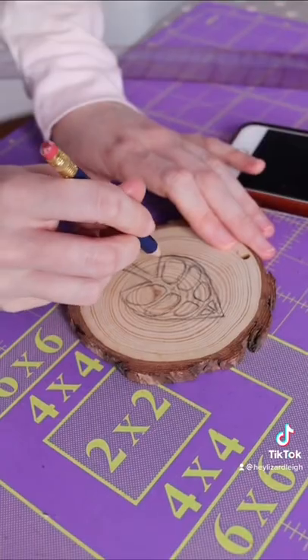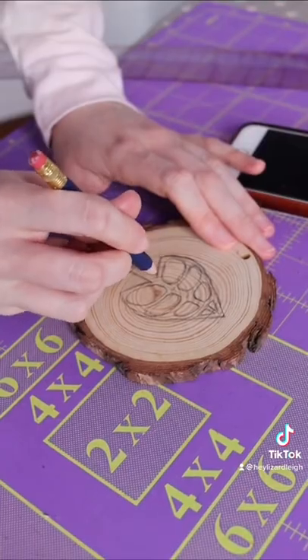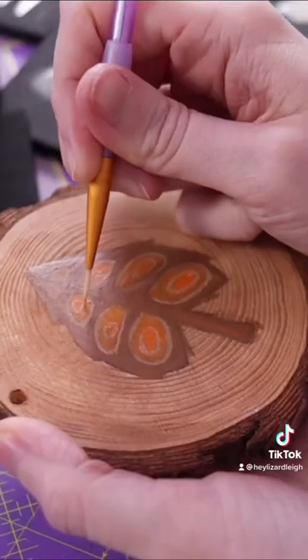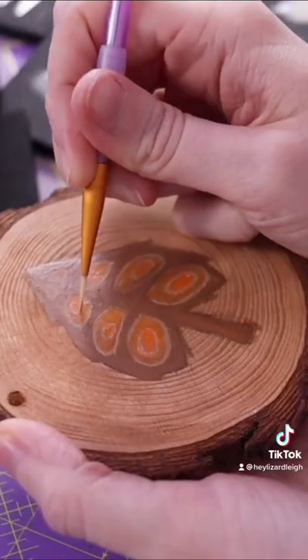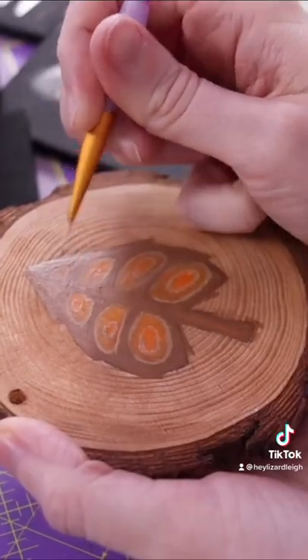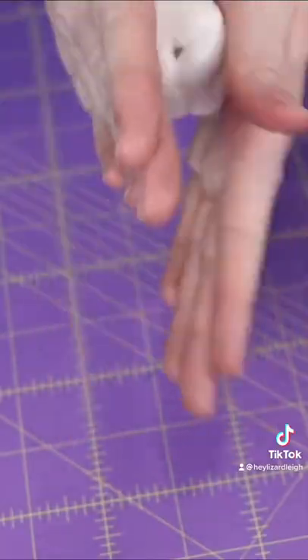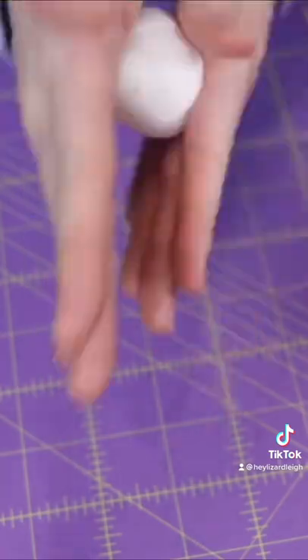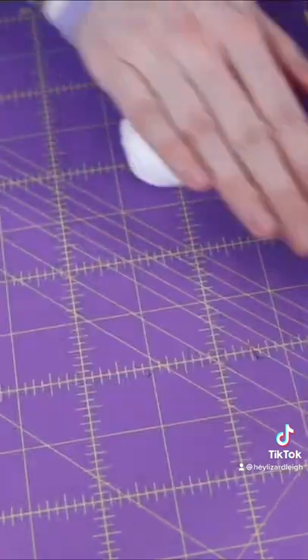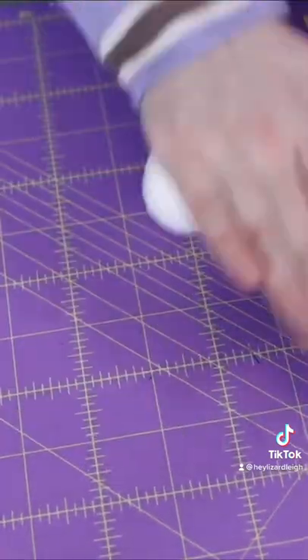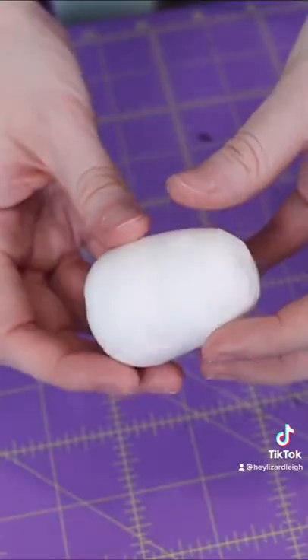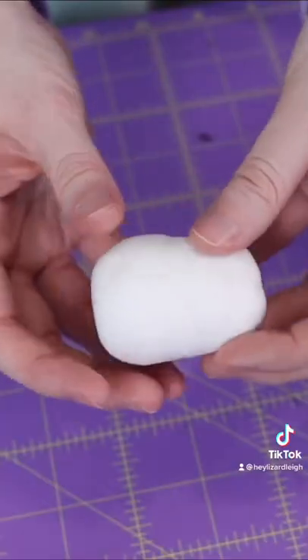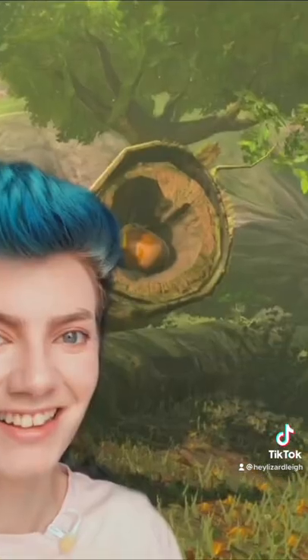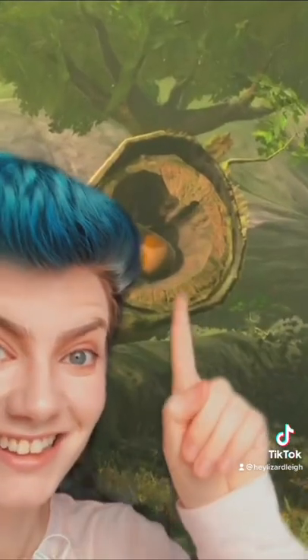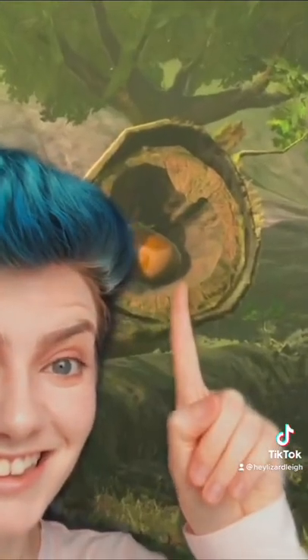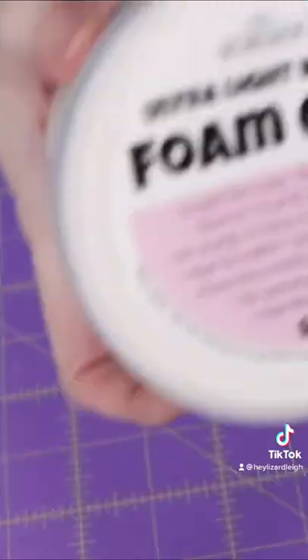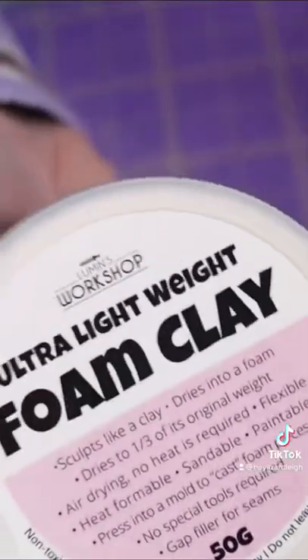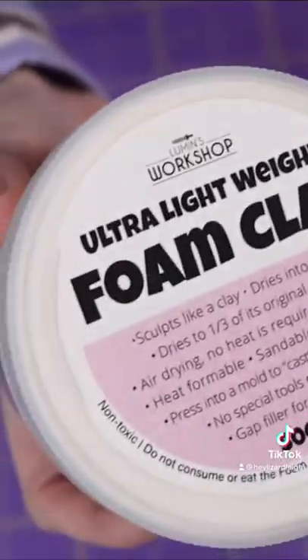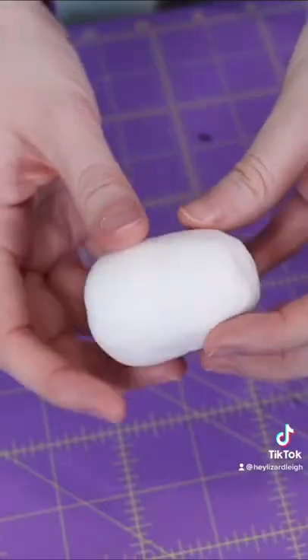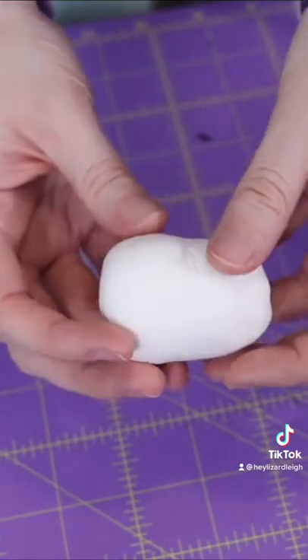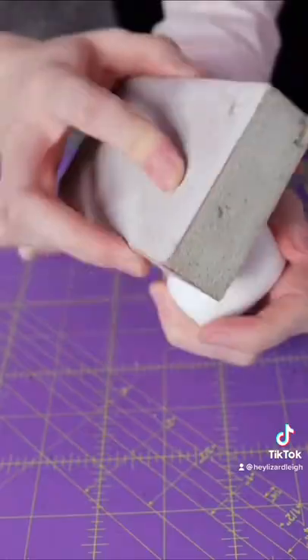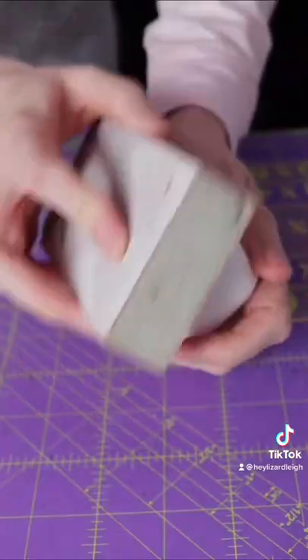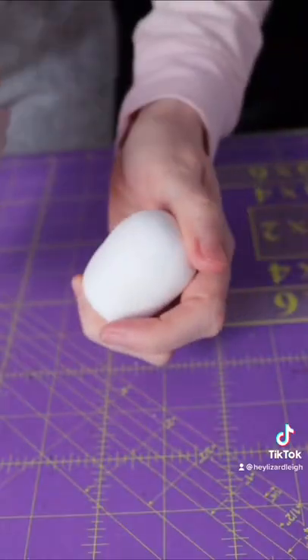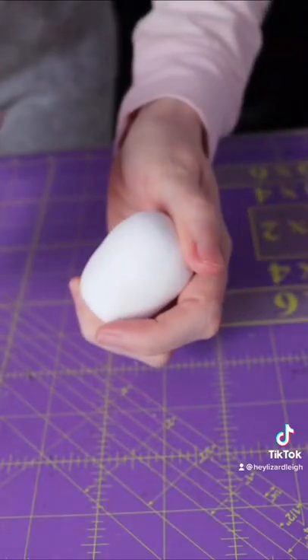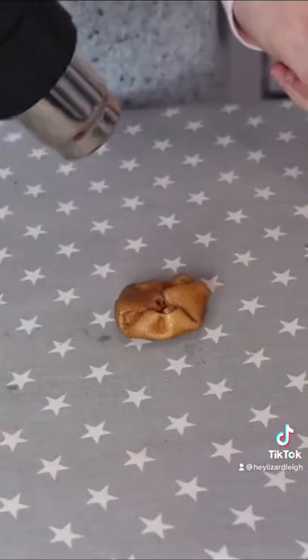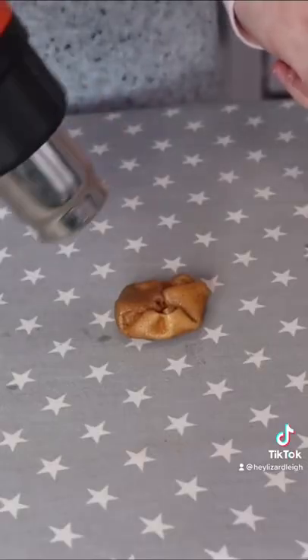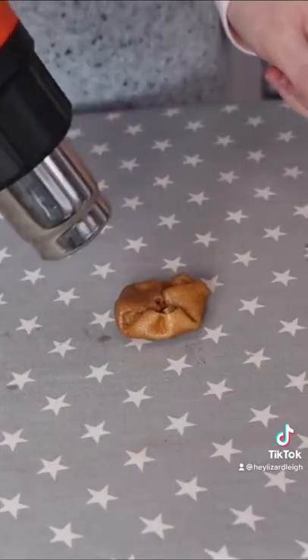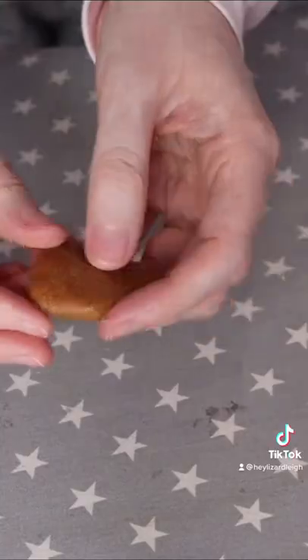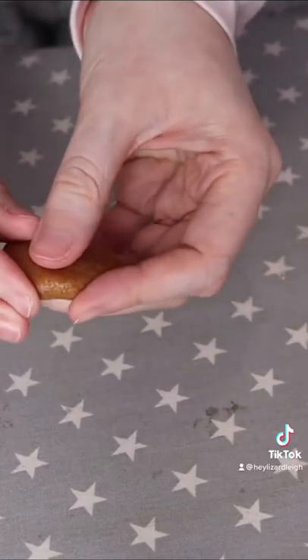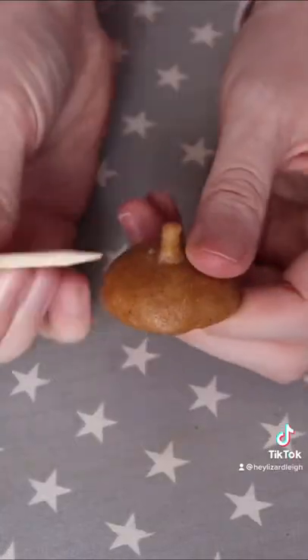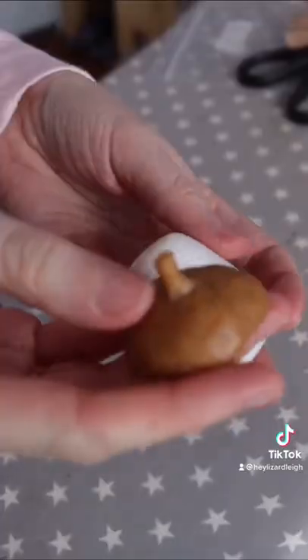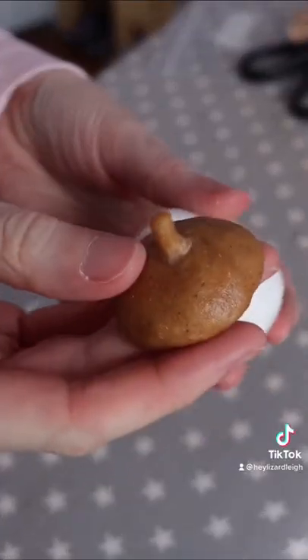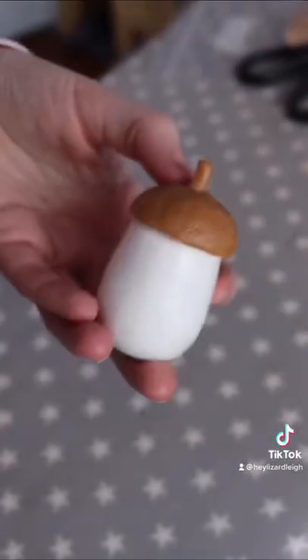Our Korok tree stump is looking cute. Now we're sculpting a nice egg — by which I mean we're making a Korok acorn. This weird foam clay egg dries for a few days, and then I sand the crap out of it. Whipping out the trusty bag of worbla scraps, I make the little acorn cap complete with tiny stem.